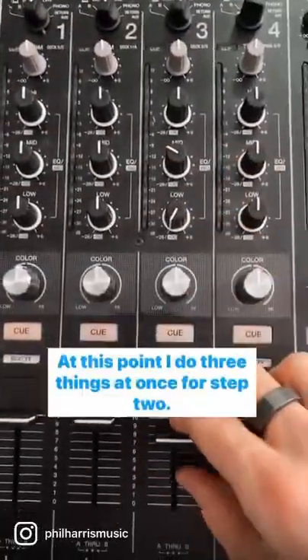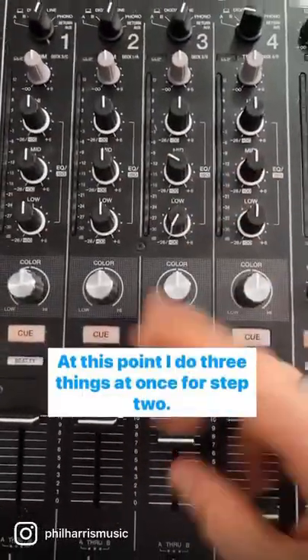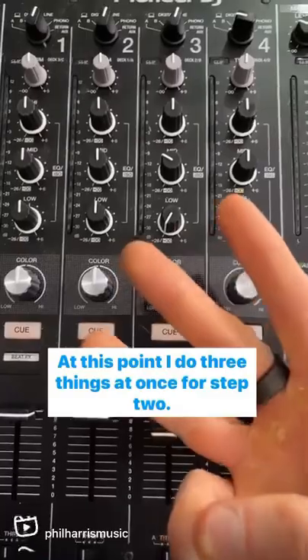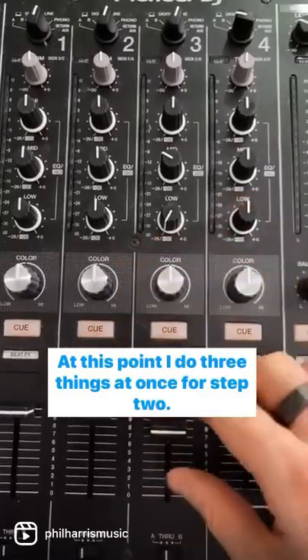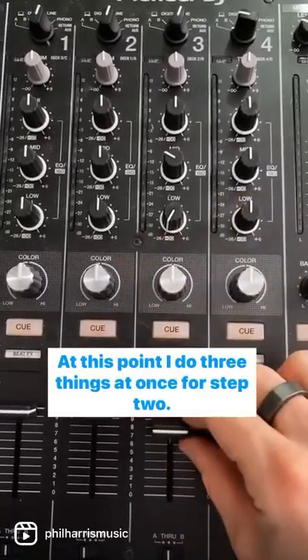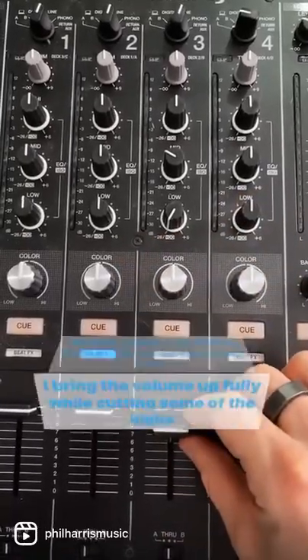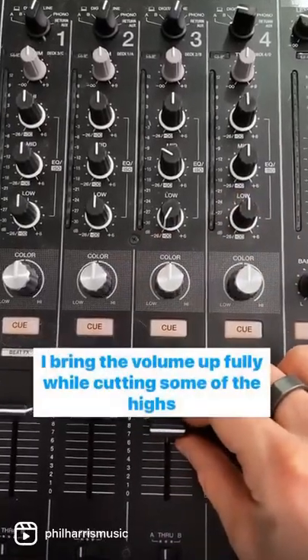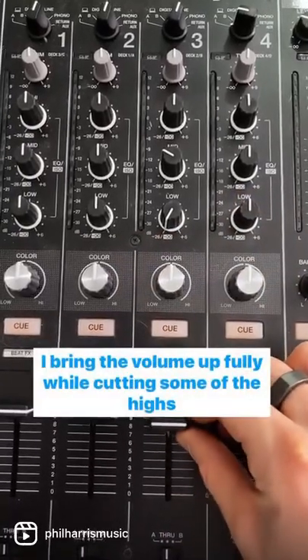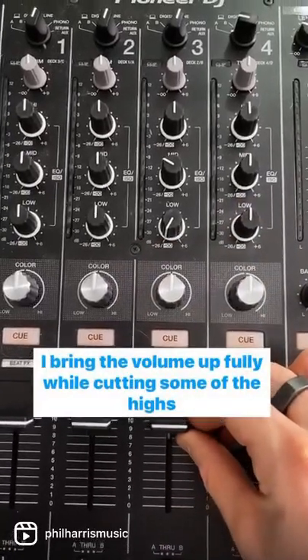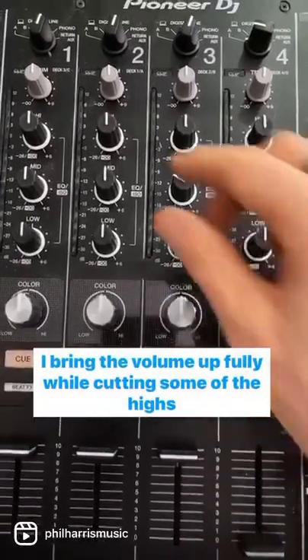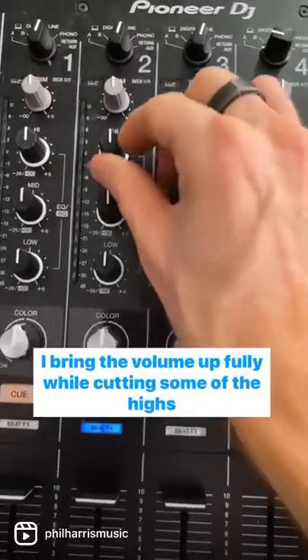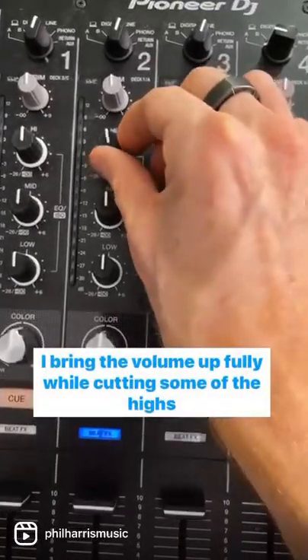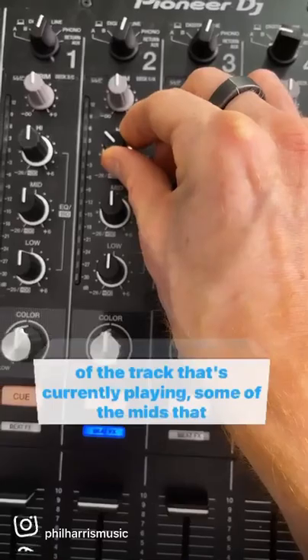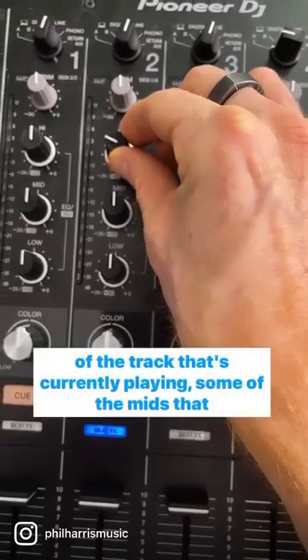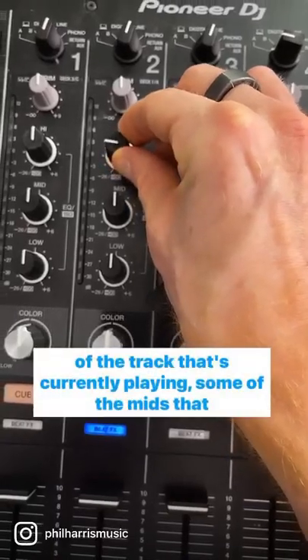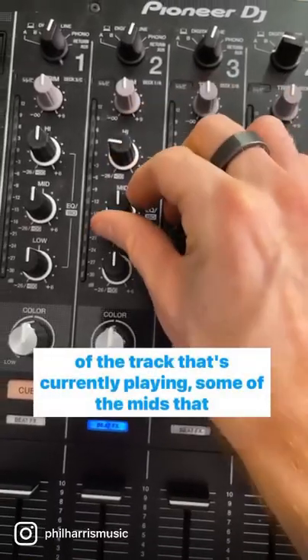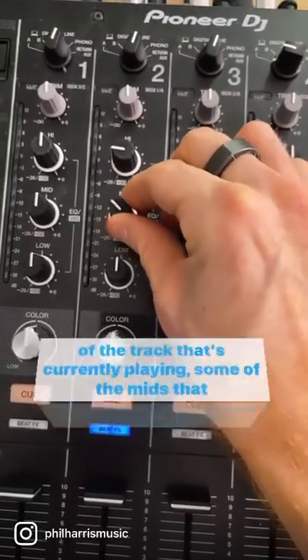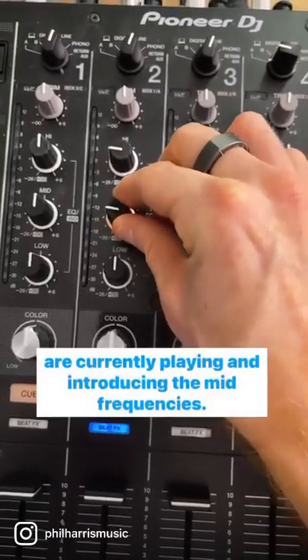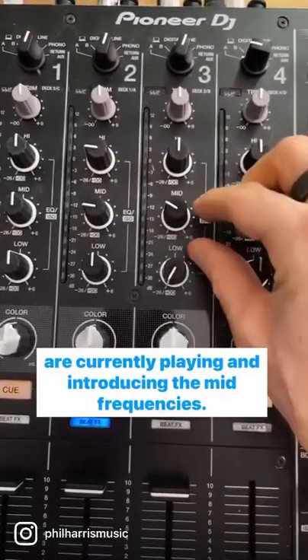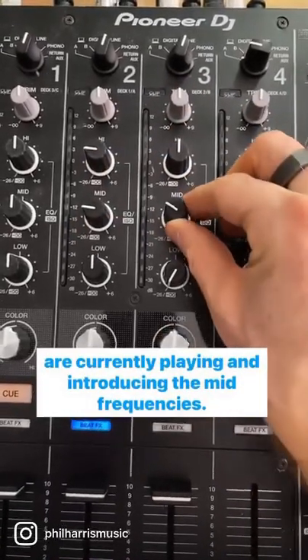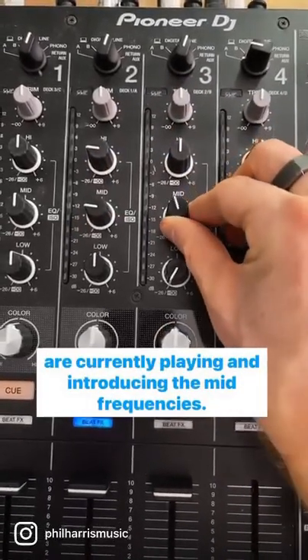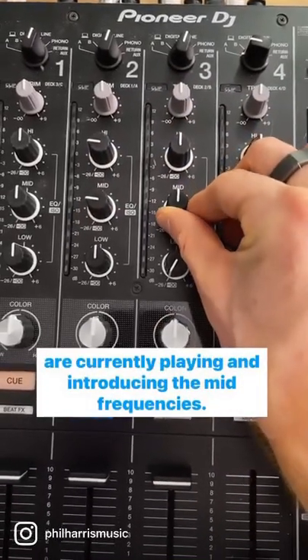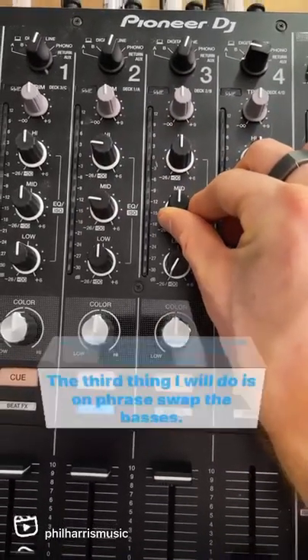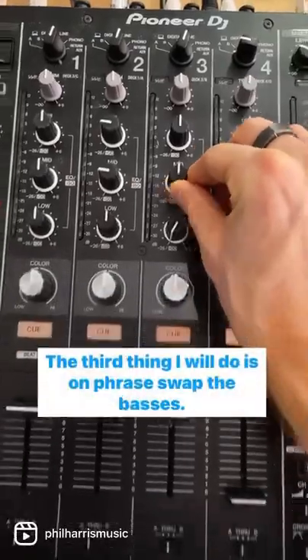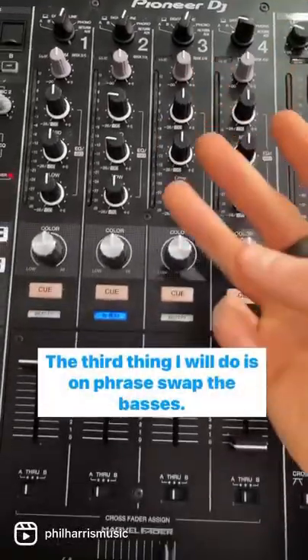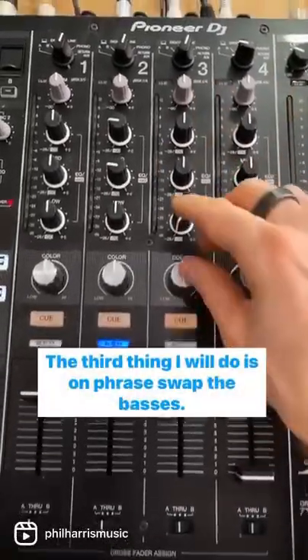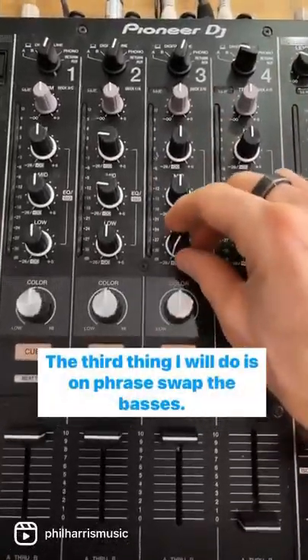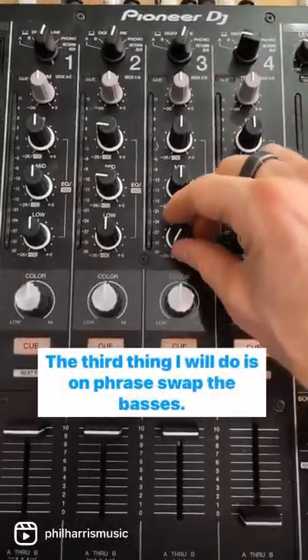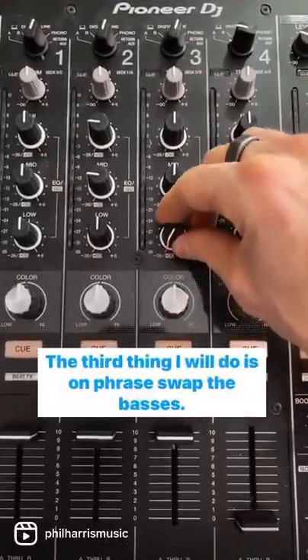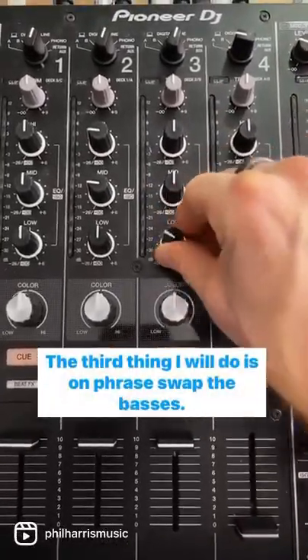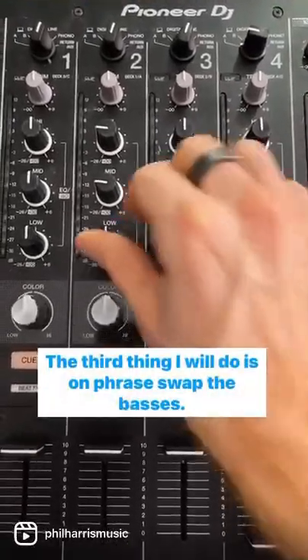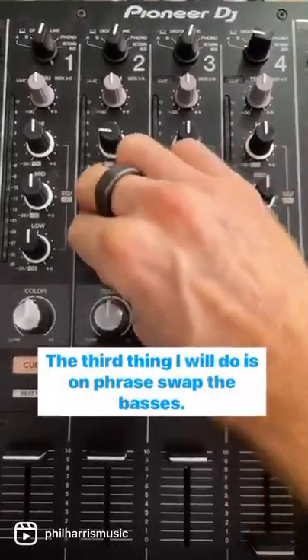At this point I do three things at once for step two. I bring the volume up fully whilst cutting some of the highs and mids of the track that's currently playing, and introducing the mid frequencies of the new track. The third thing I do is on phrase, swap the basses.